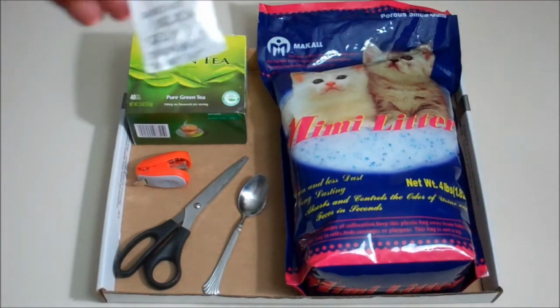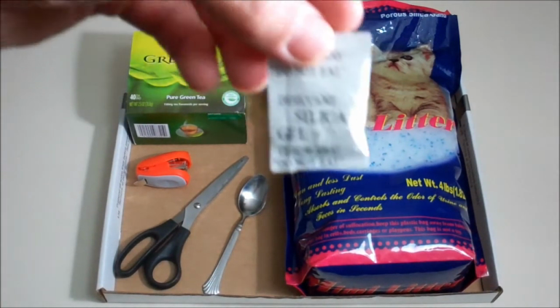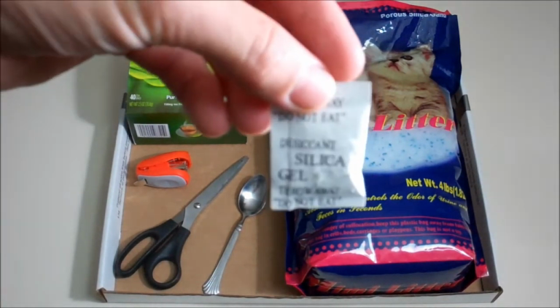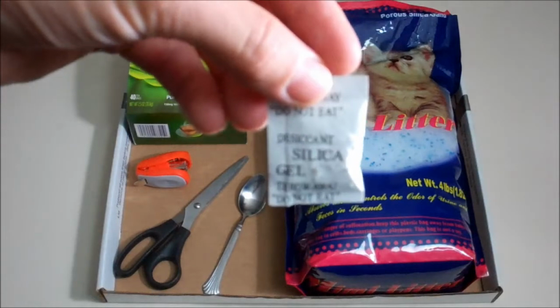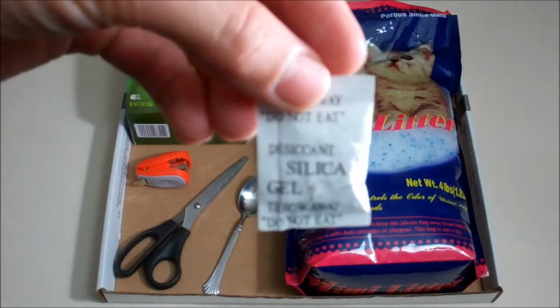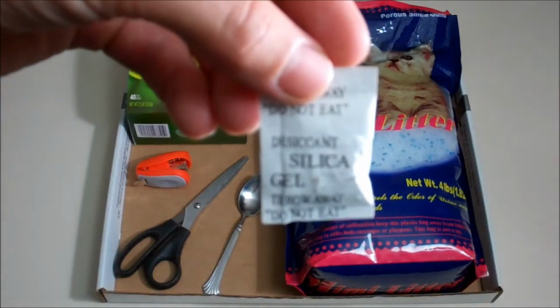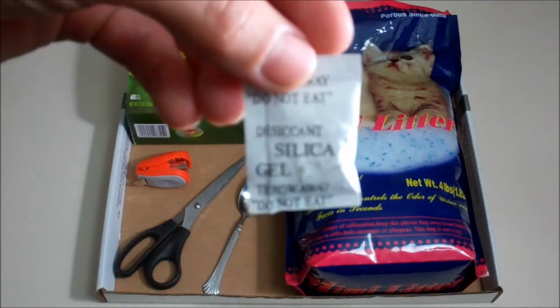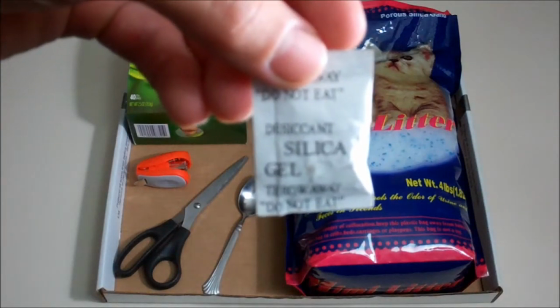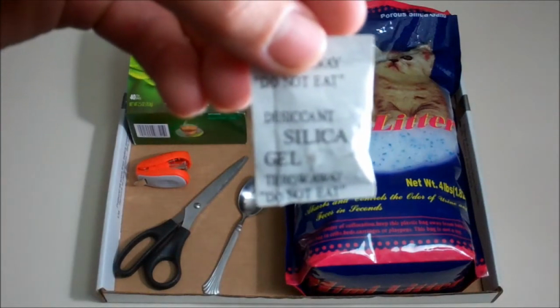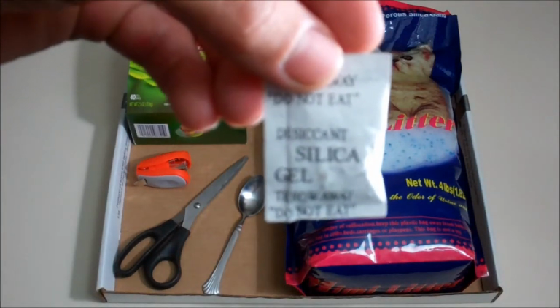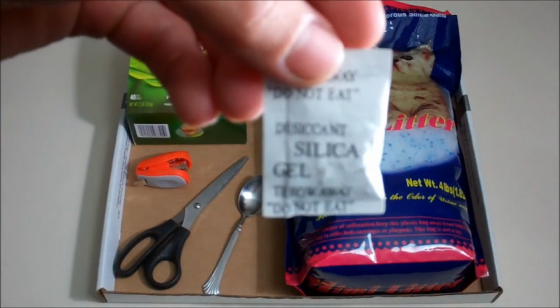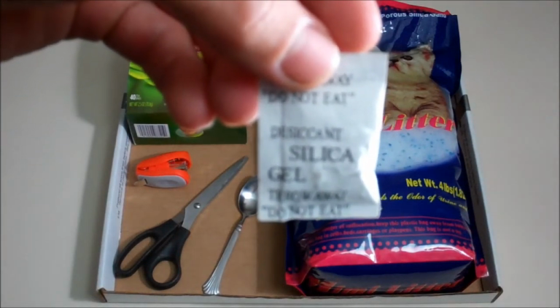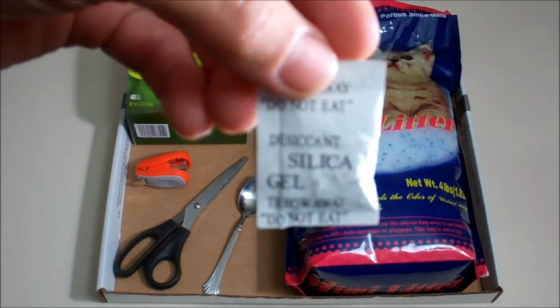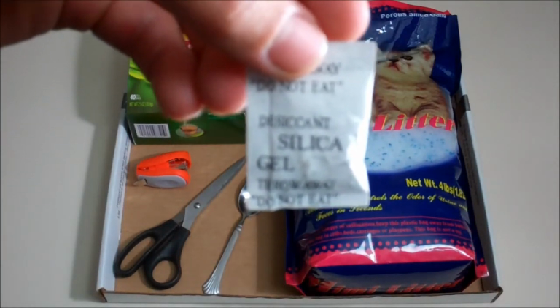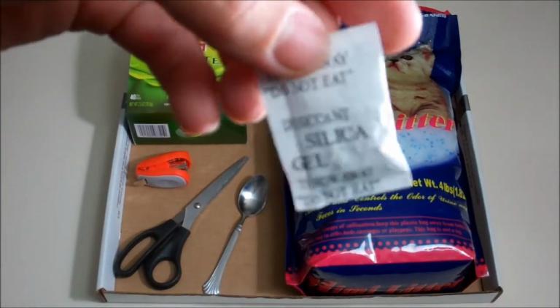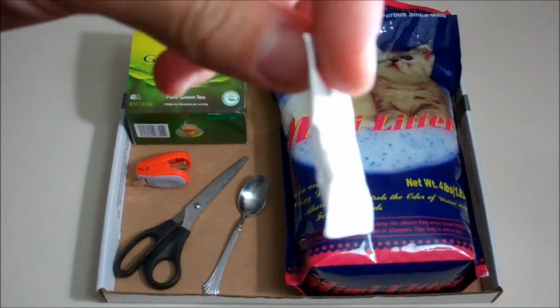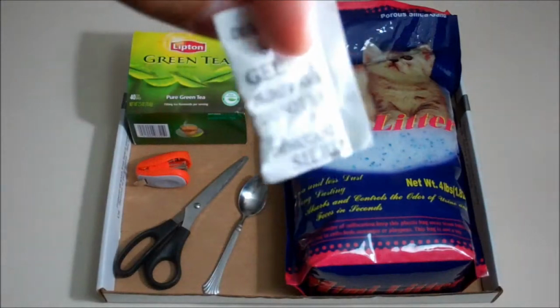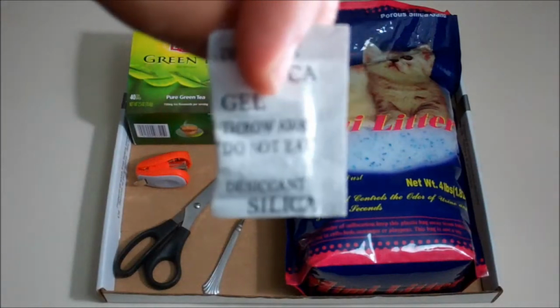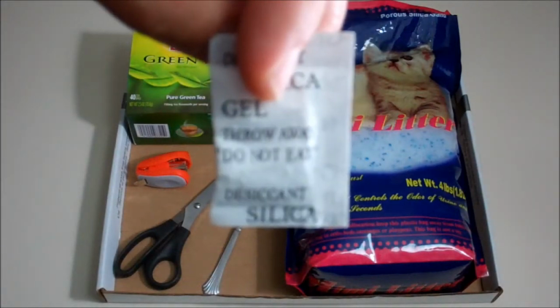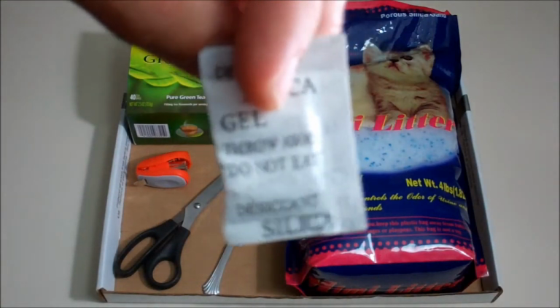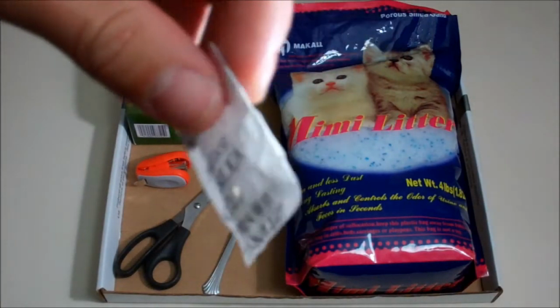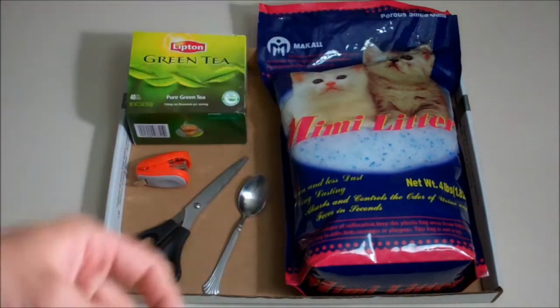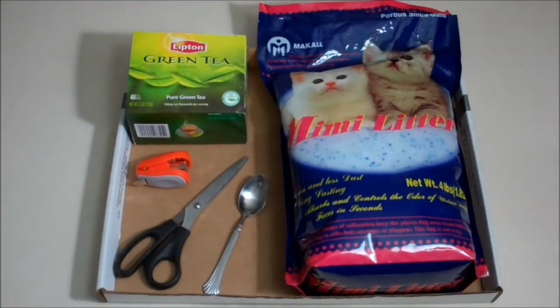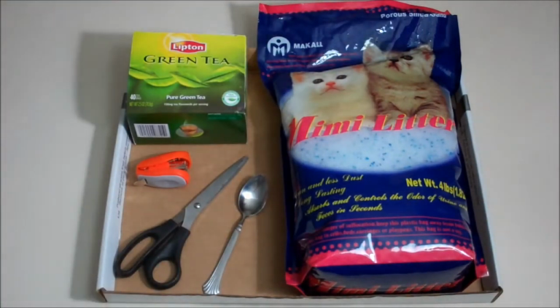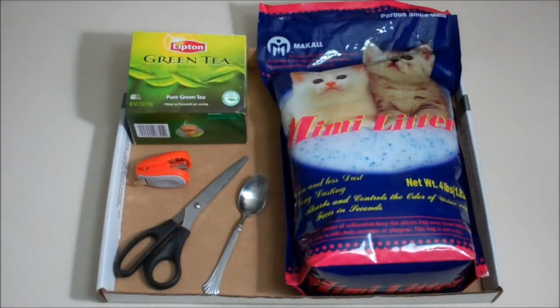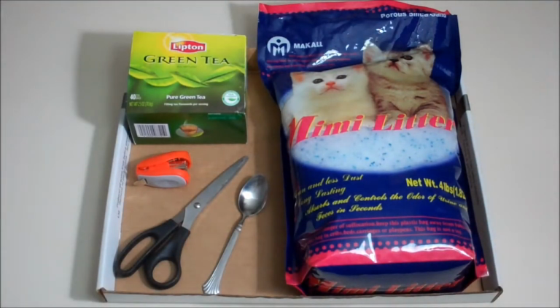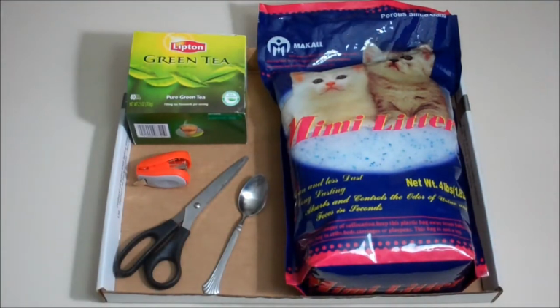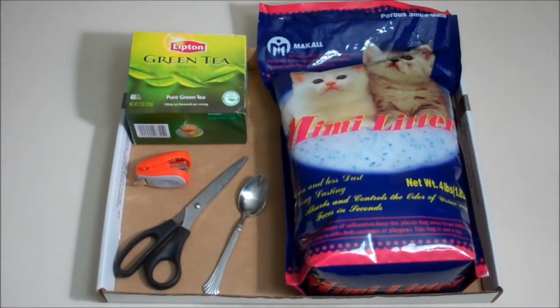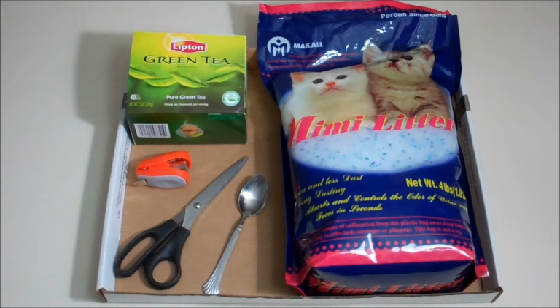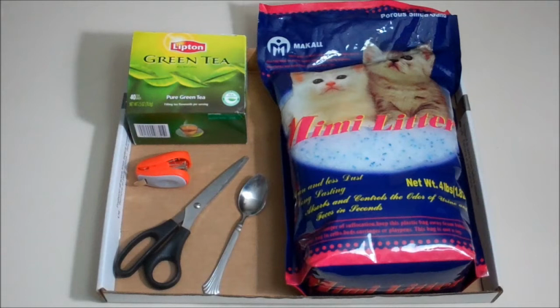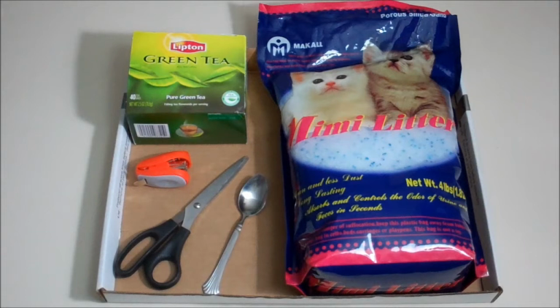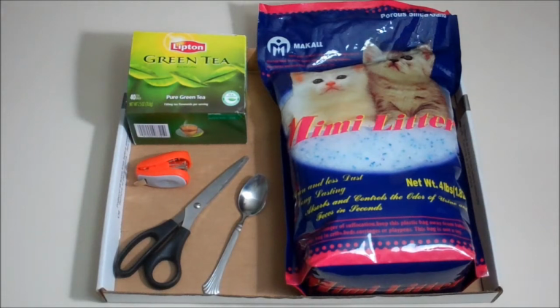A silica packet is something that you would find in a shoe box or an electronics box, and you would use them to keep the moisture away from whatever you're trying to protect. In our case it would be to protect the ammunition.